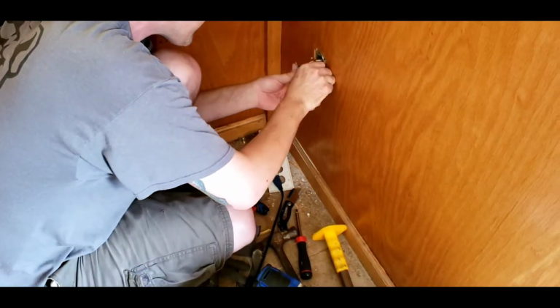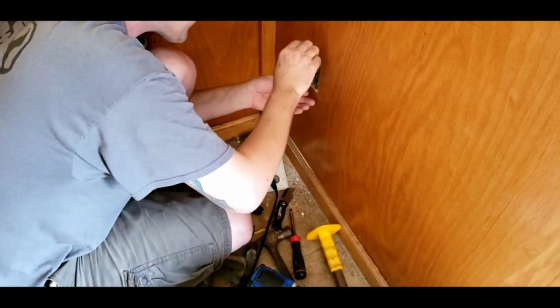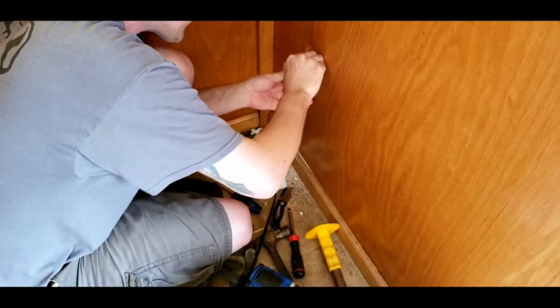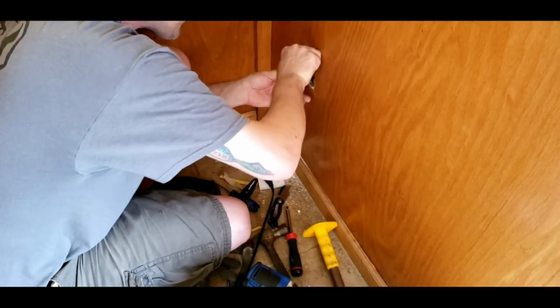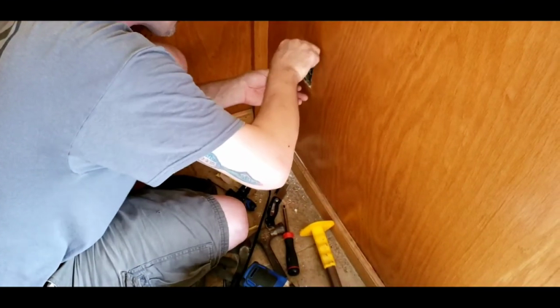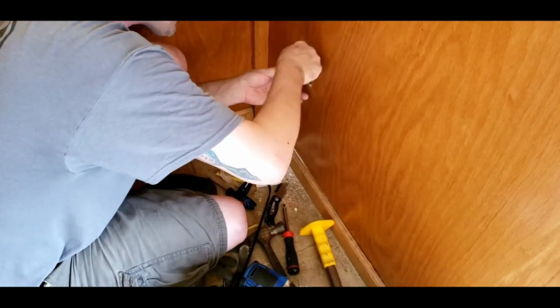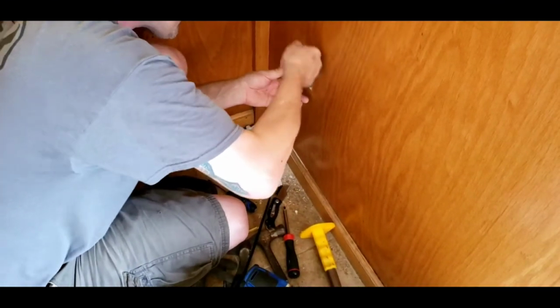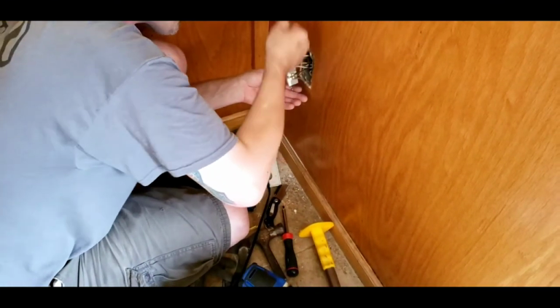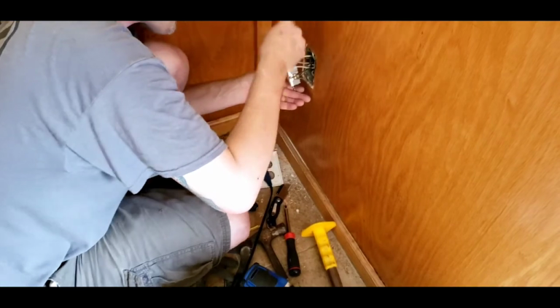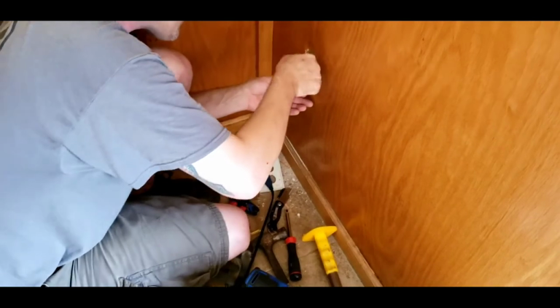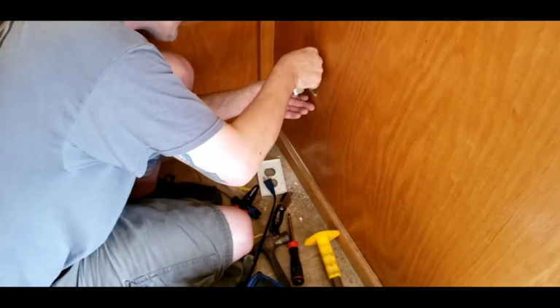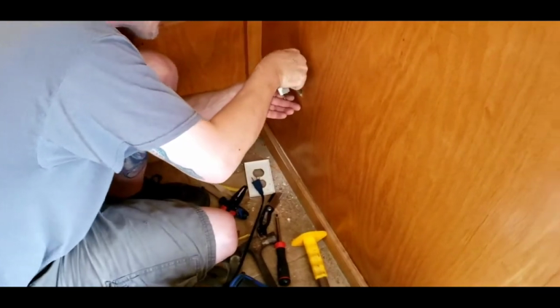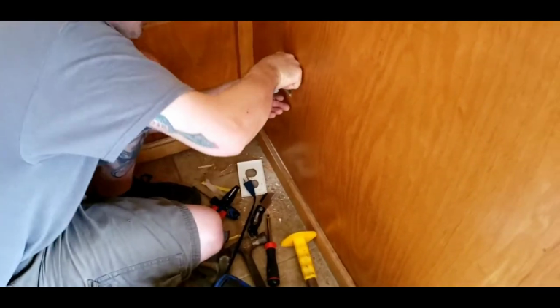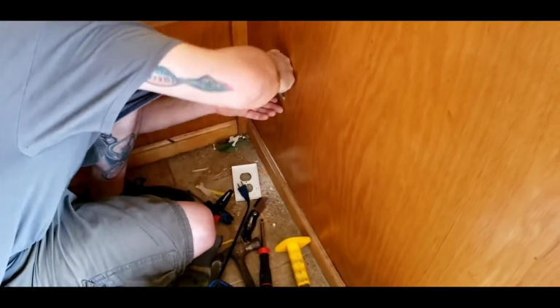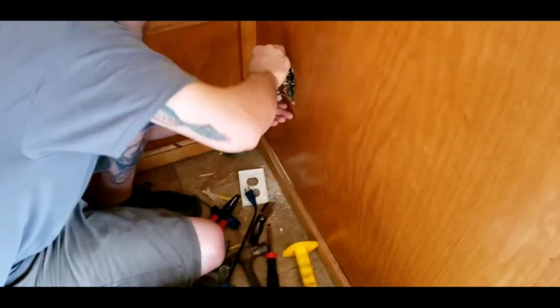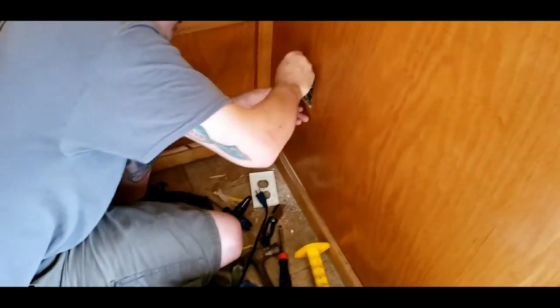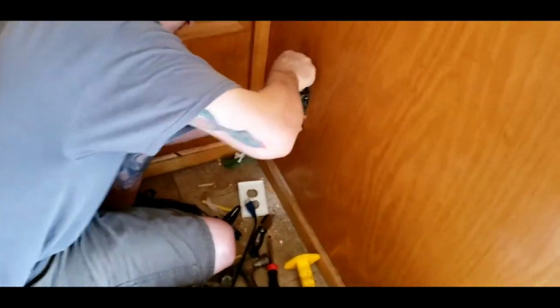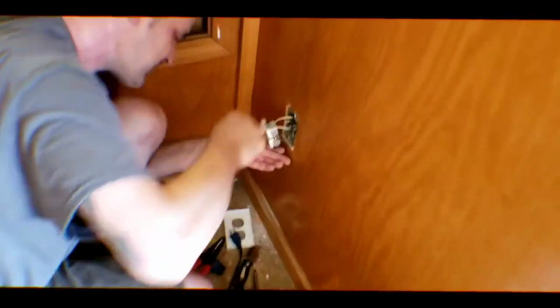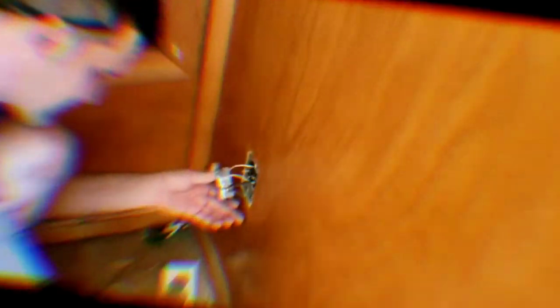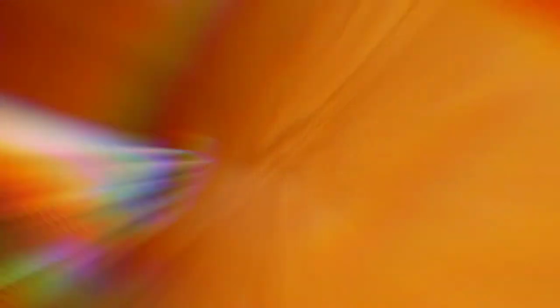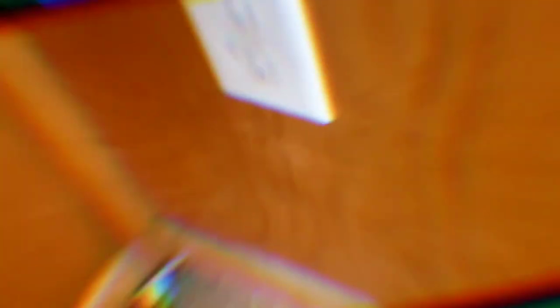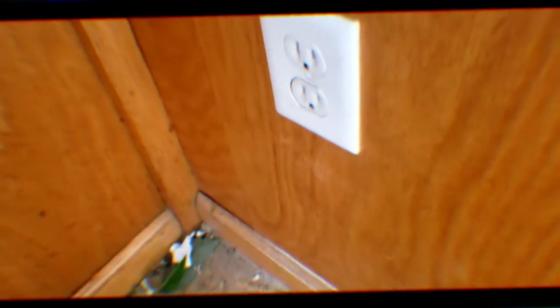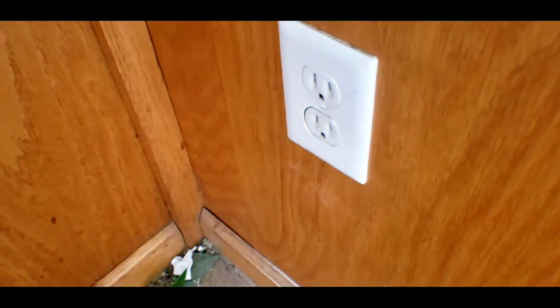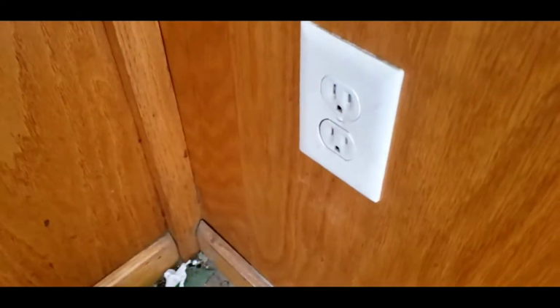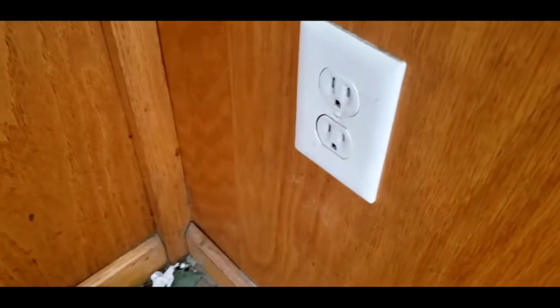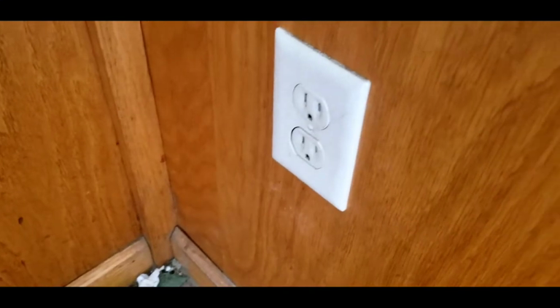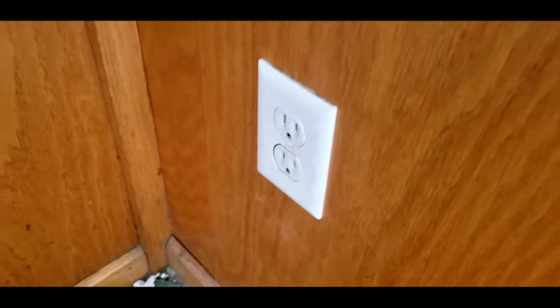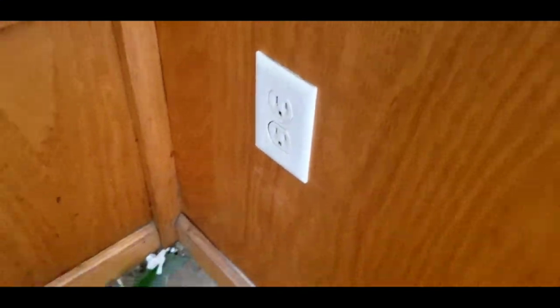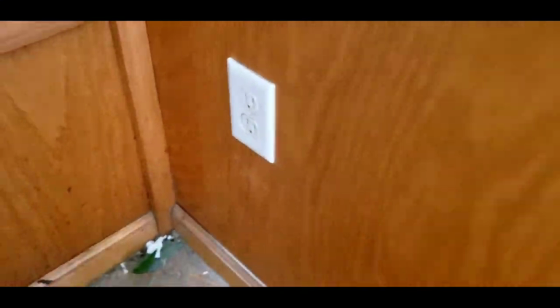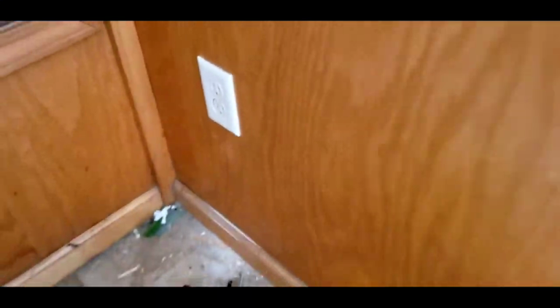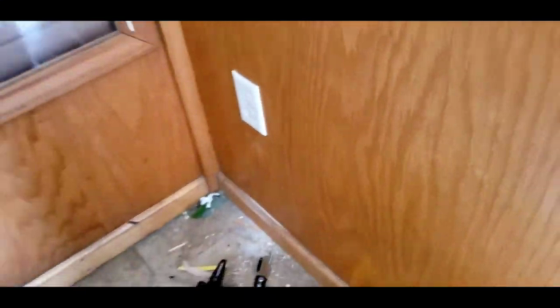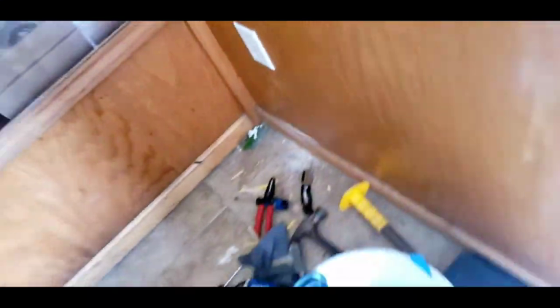Here we are putting the old outlet back together — just putting the original outlet that was there back in place. And here is what it looks like put back together.